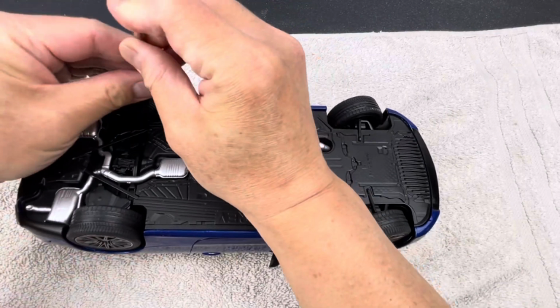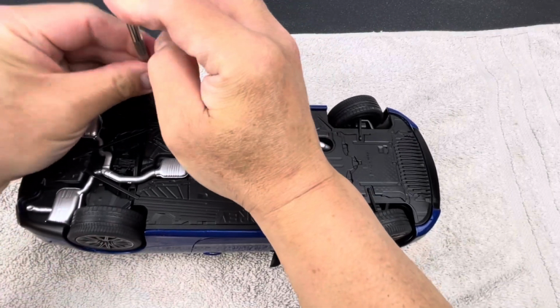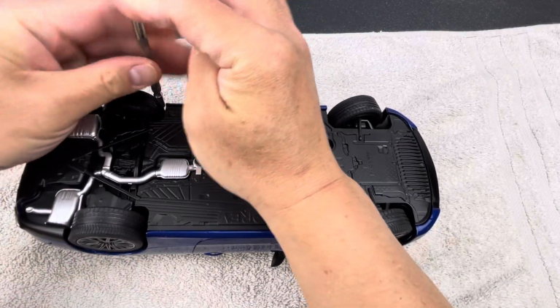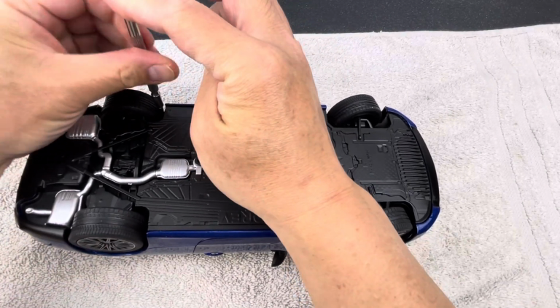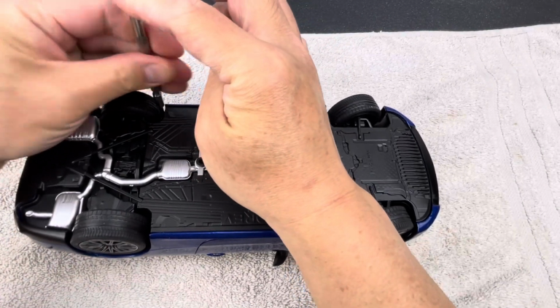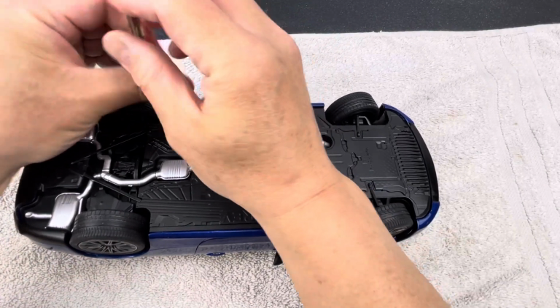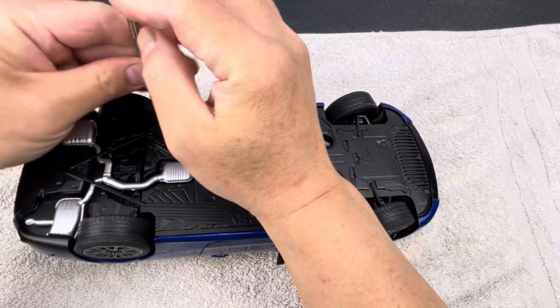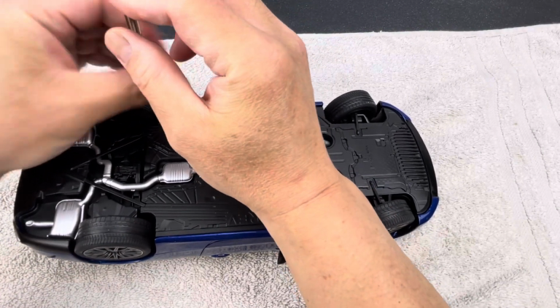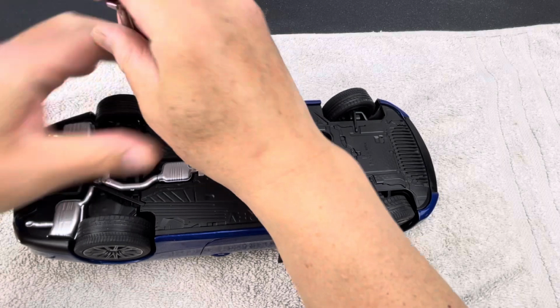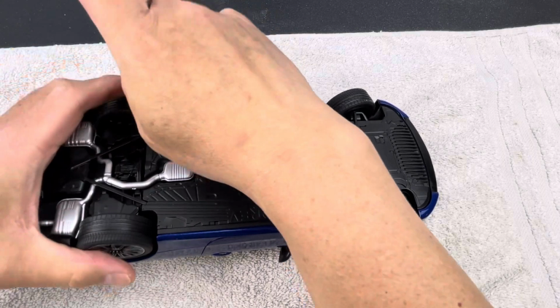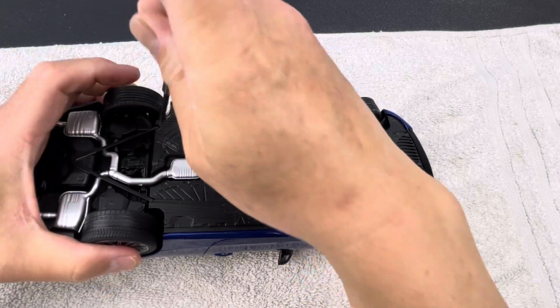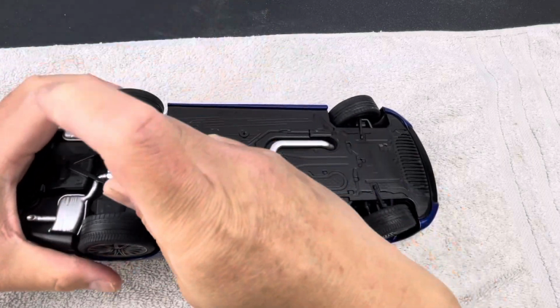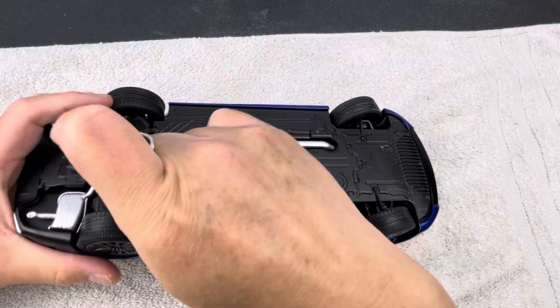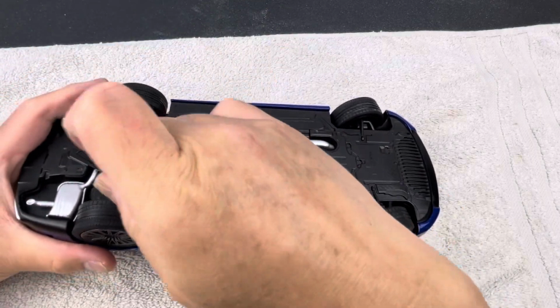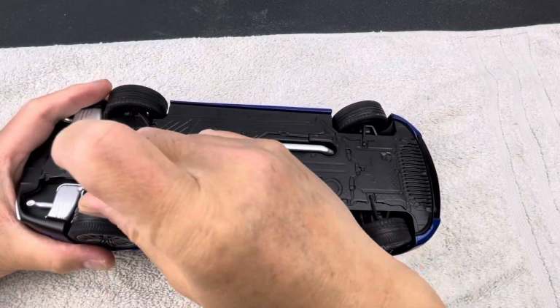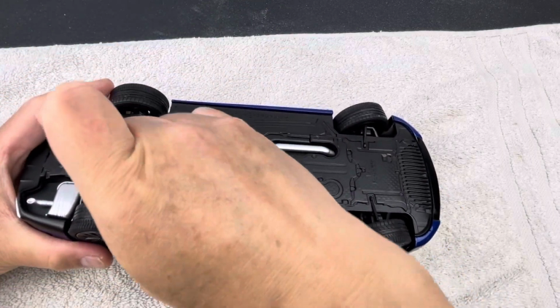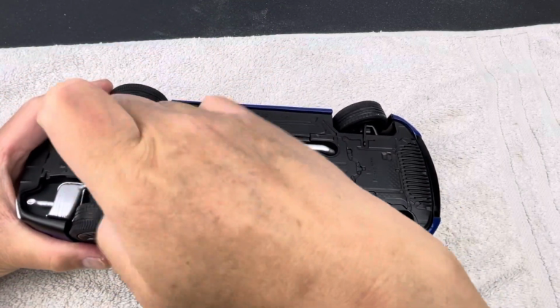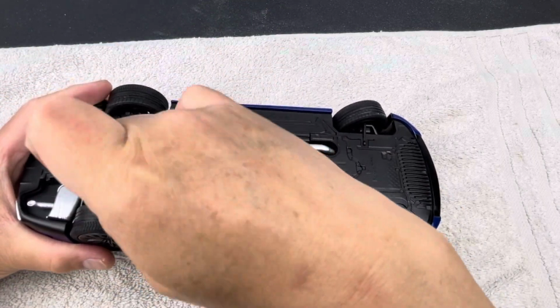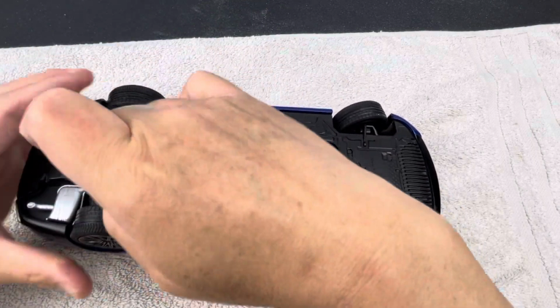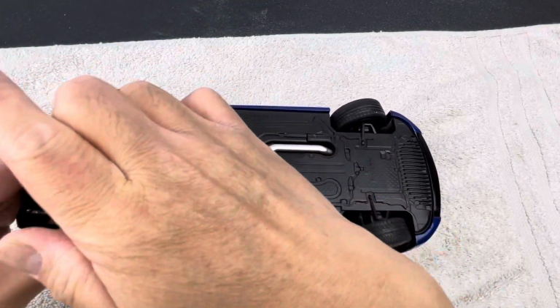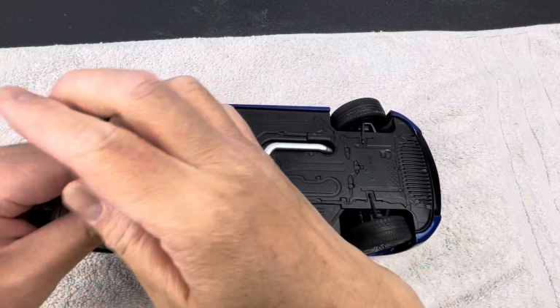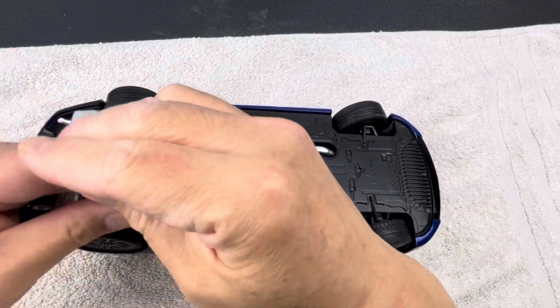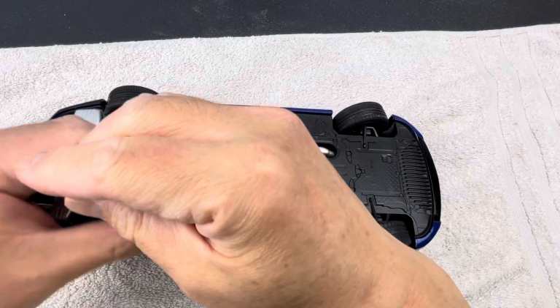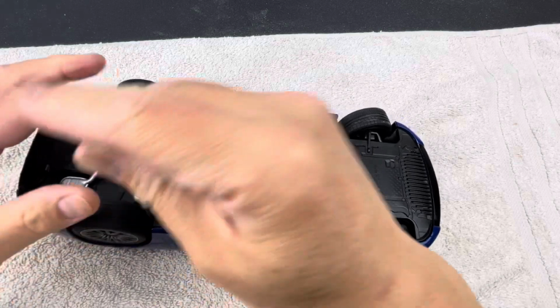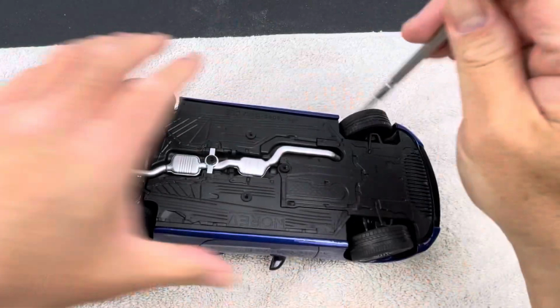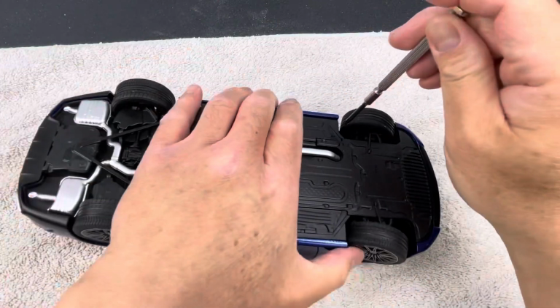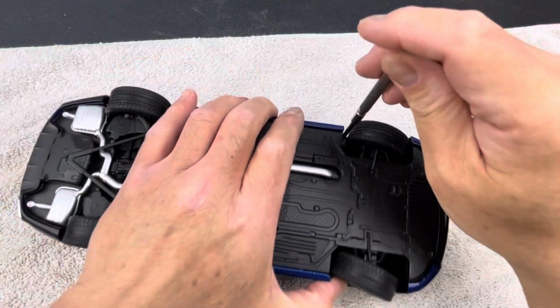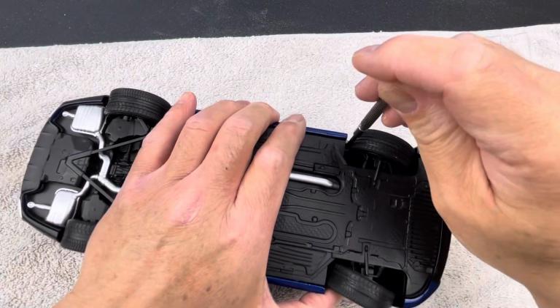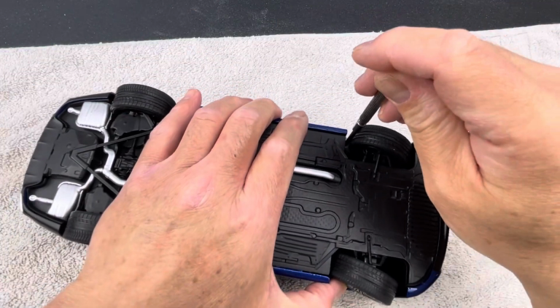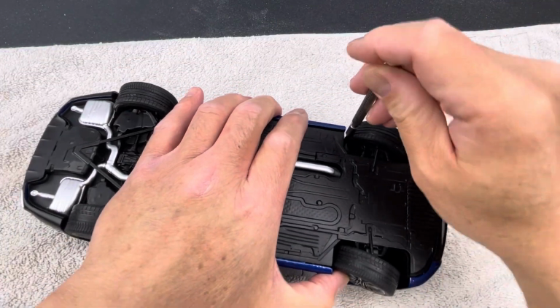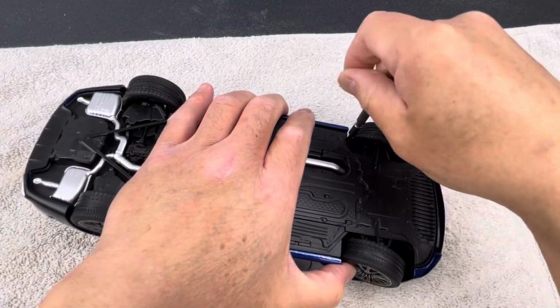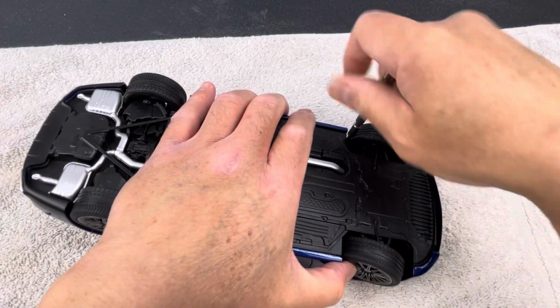Let's do this real quick. You can turn the front wheel a little bit to access the screw in the back.